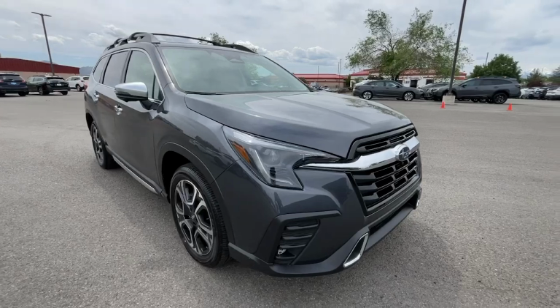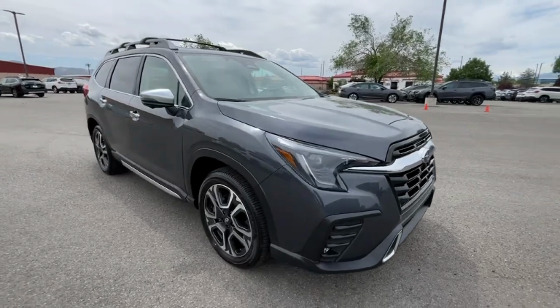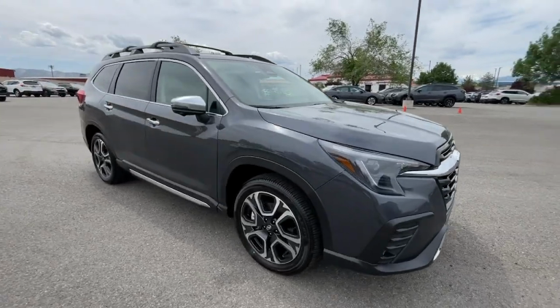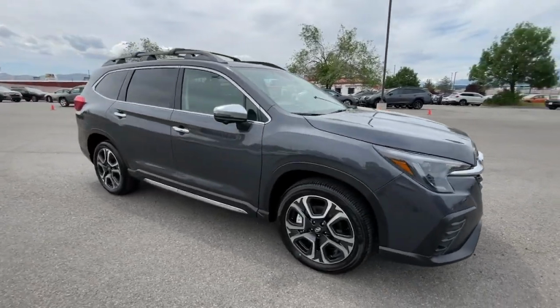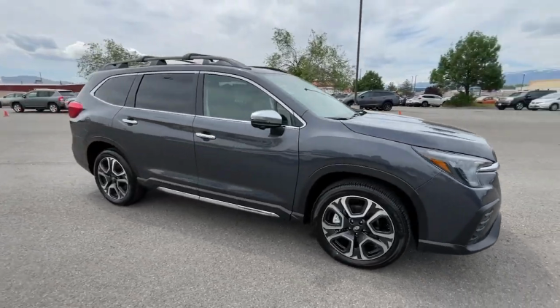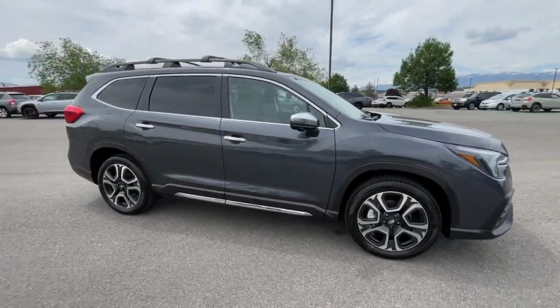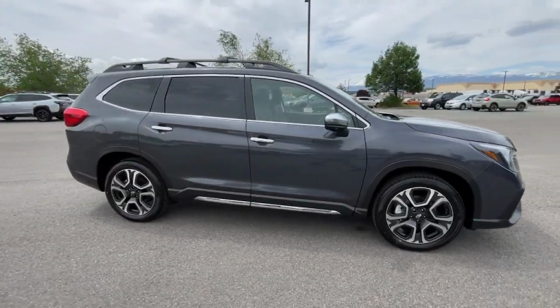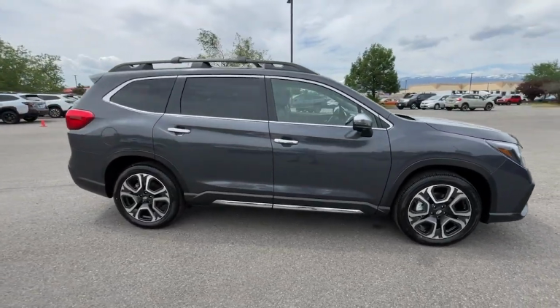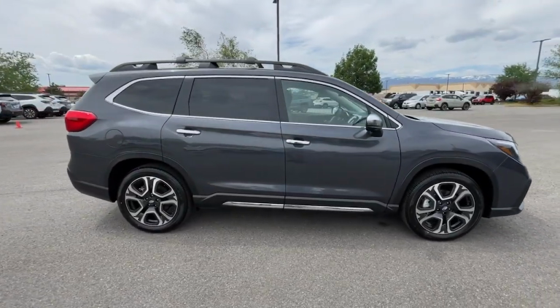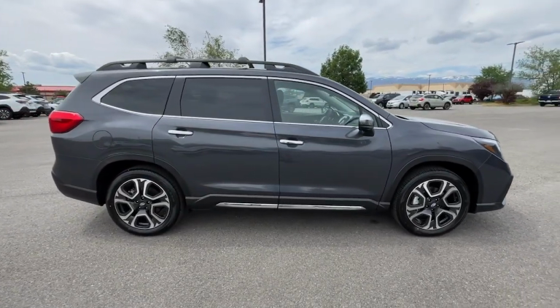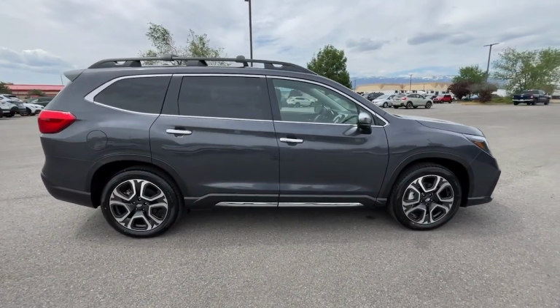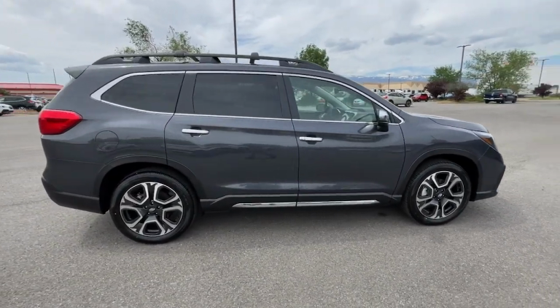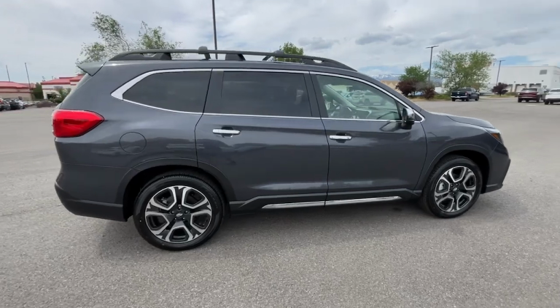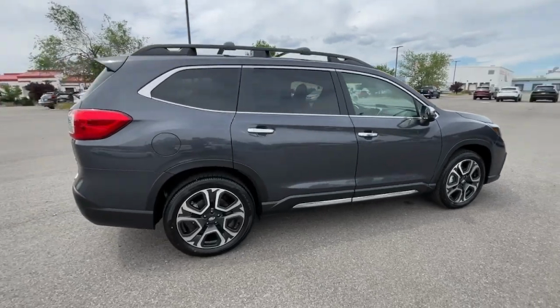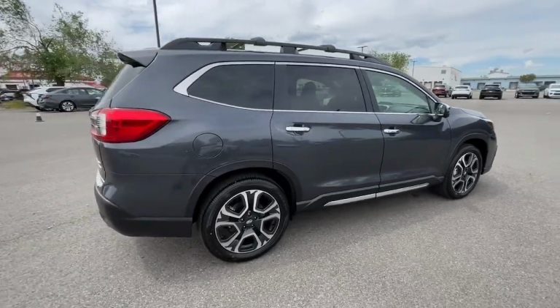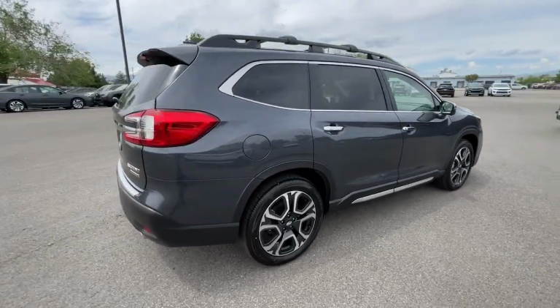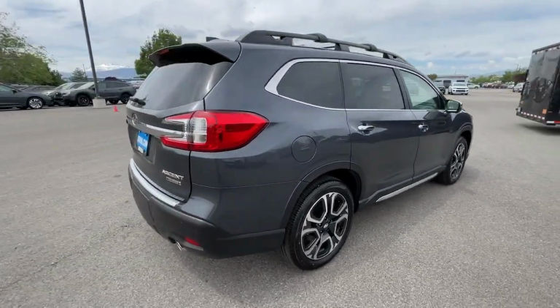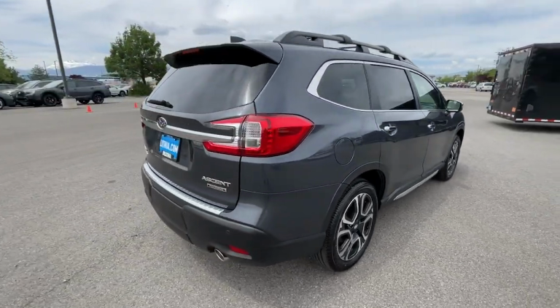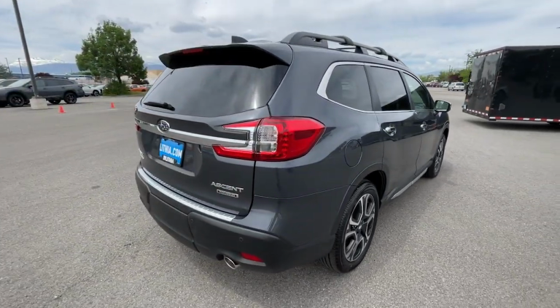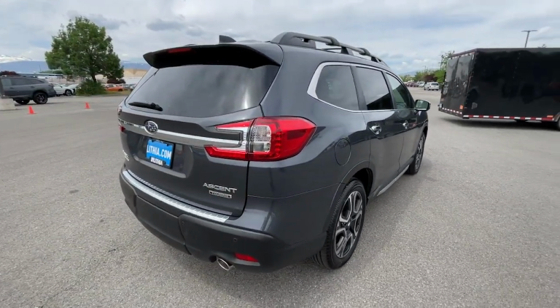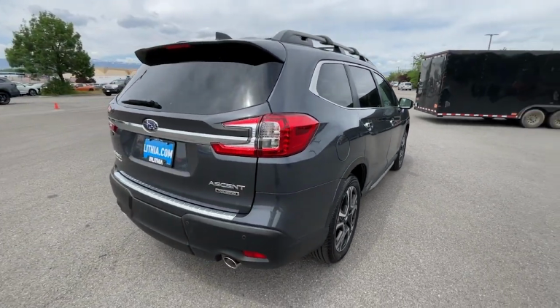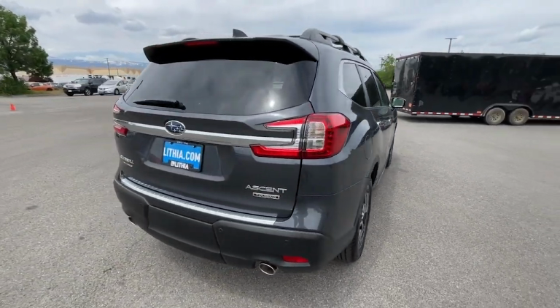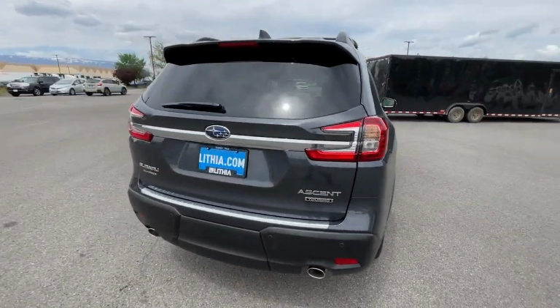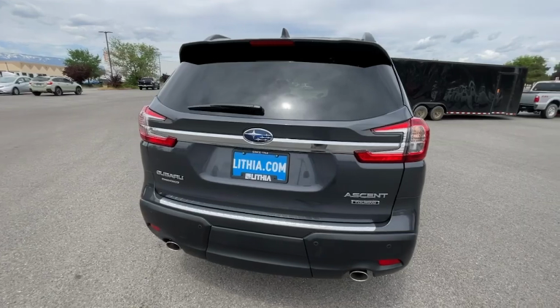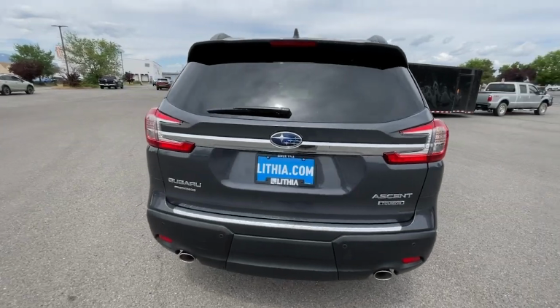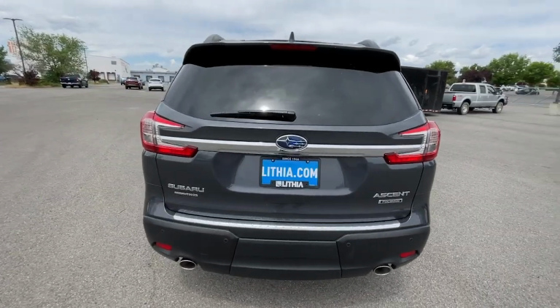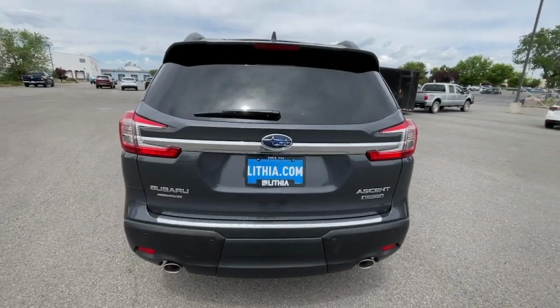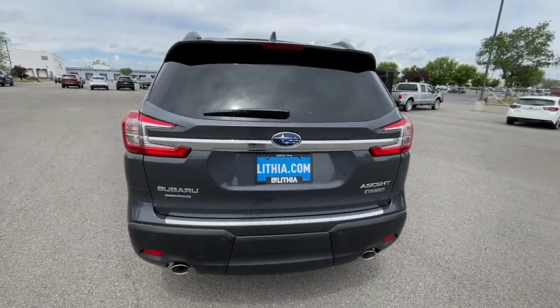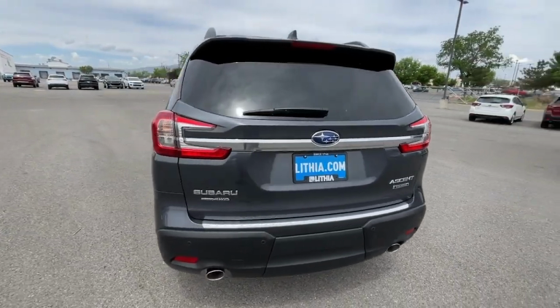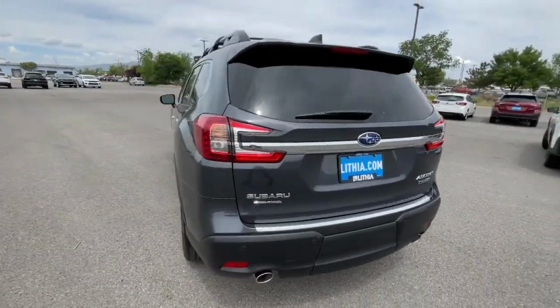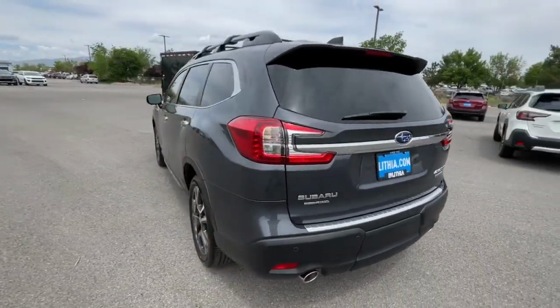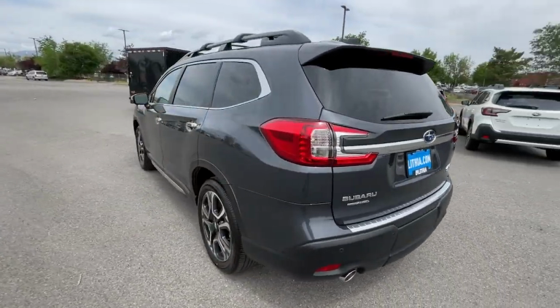Go home happy with the 2023 Subaru Ascent. Enjoy a view of this handsome Subaru Ascent, the family-oriented SUV that features all-wheel drive, three-row seating, and a refined cabin loaded with amenities.